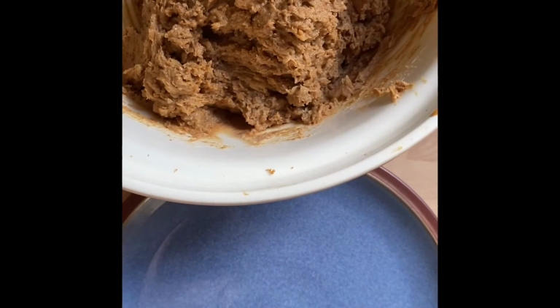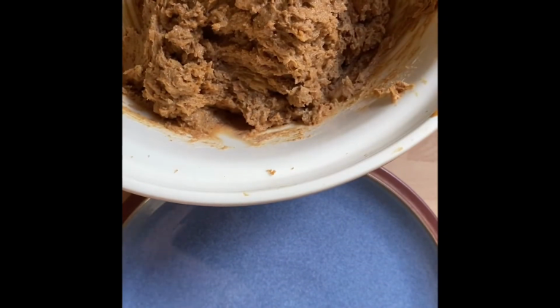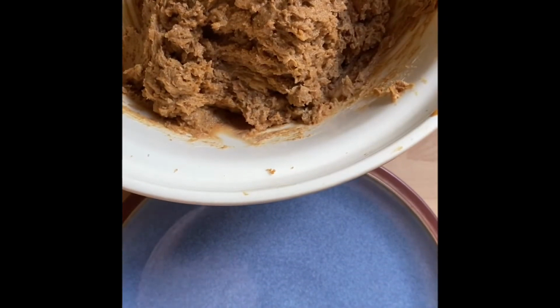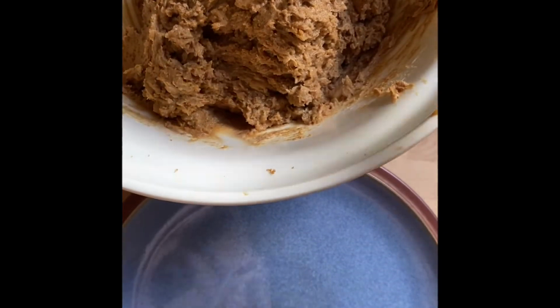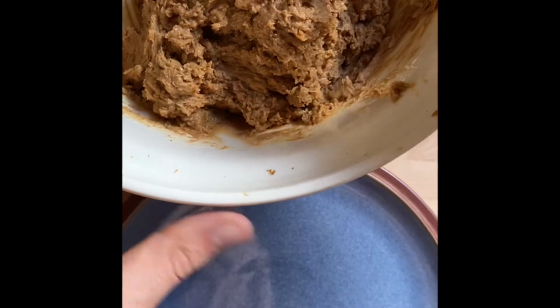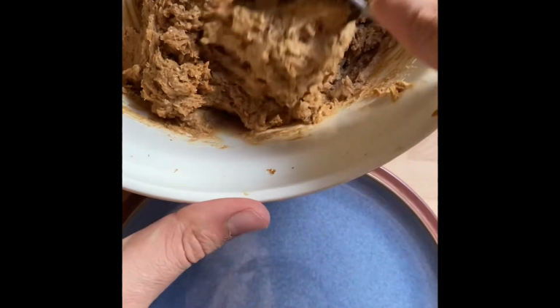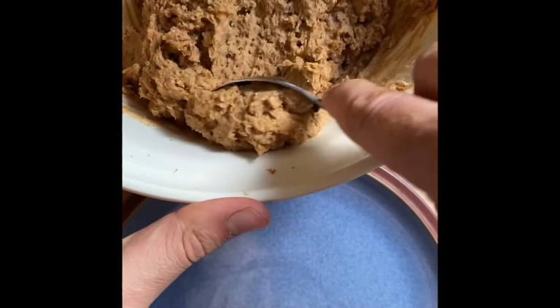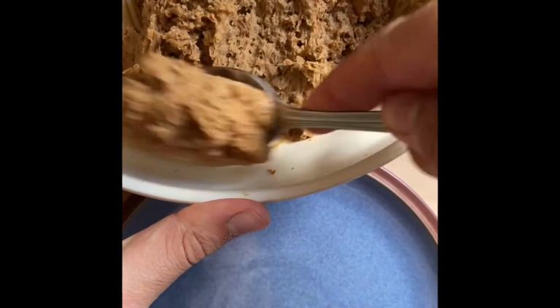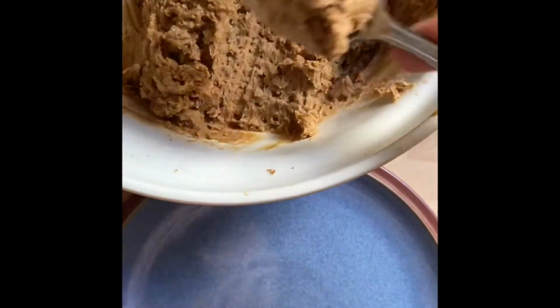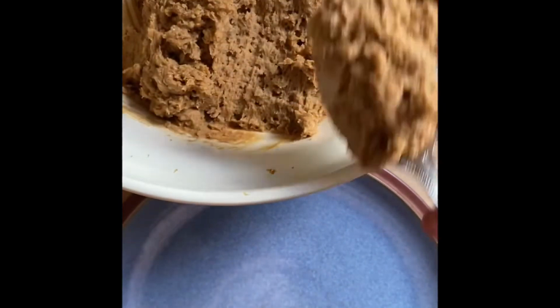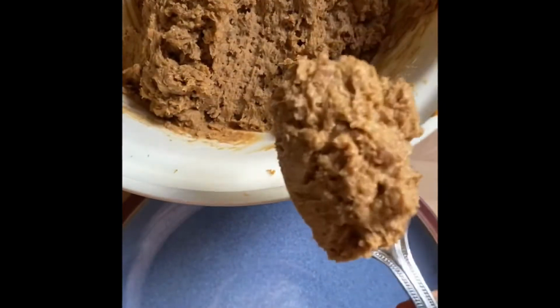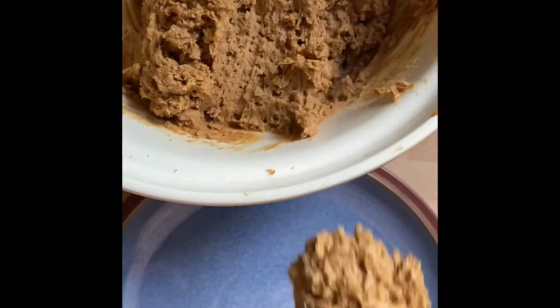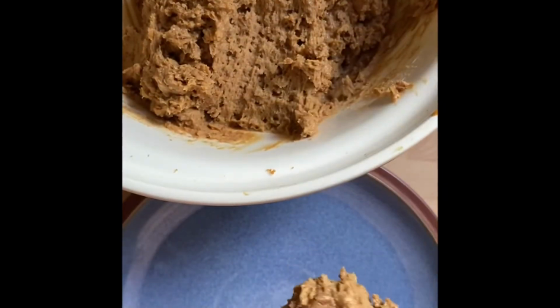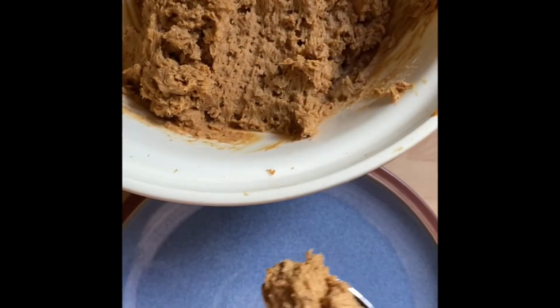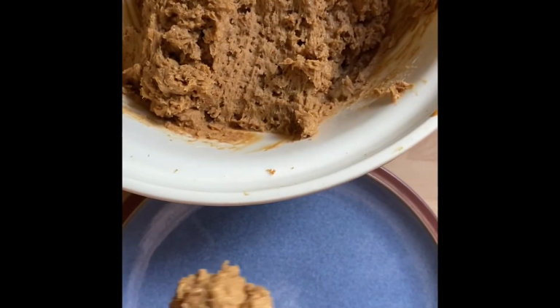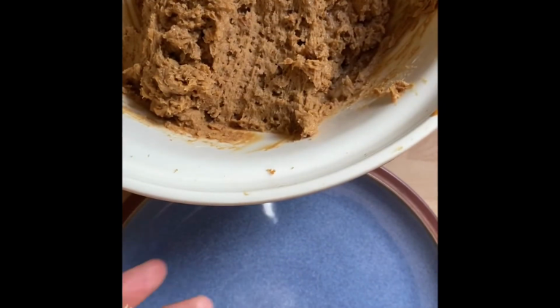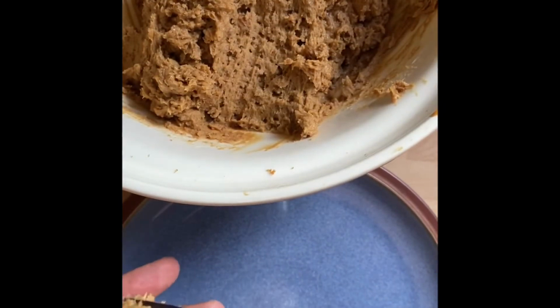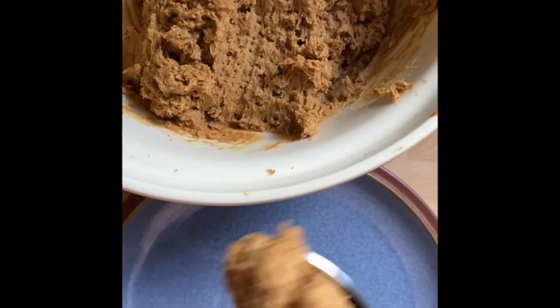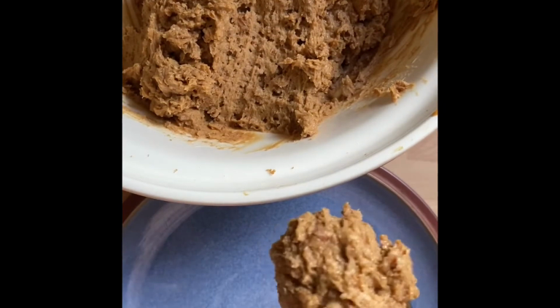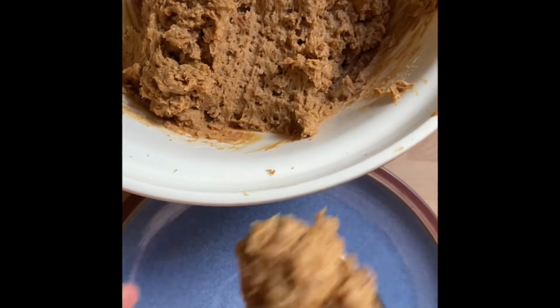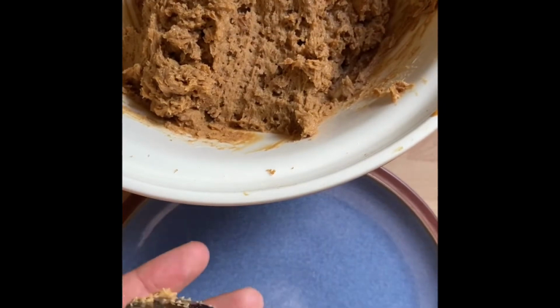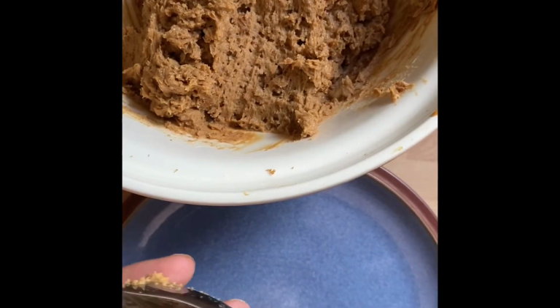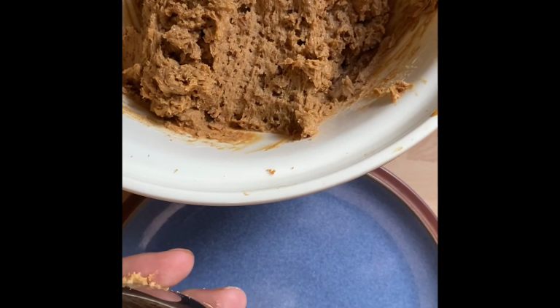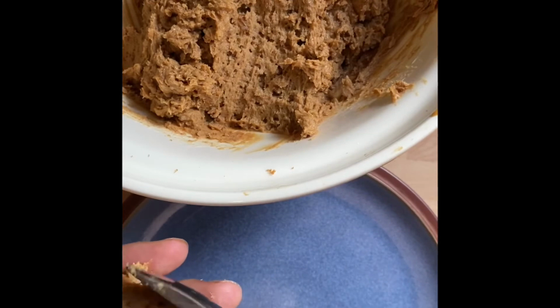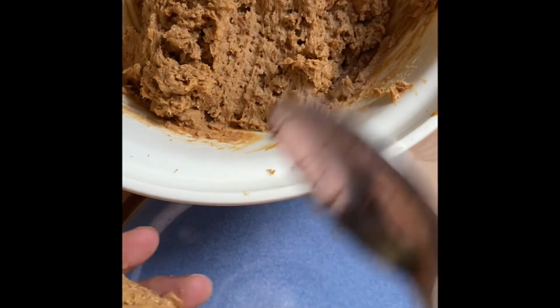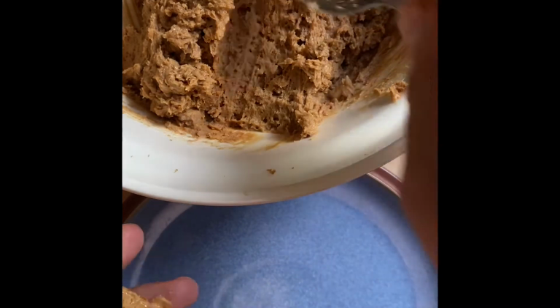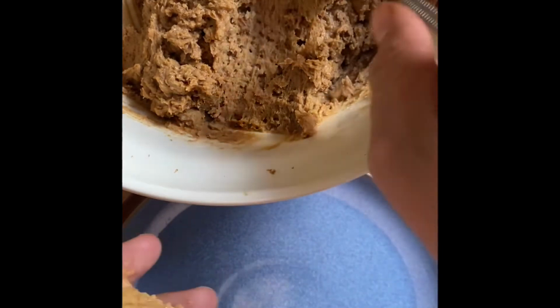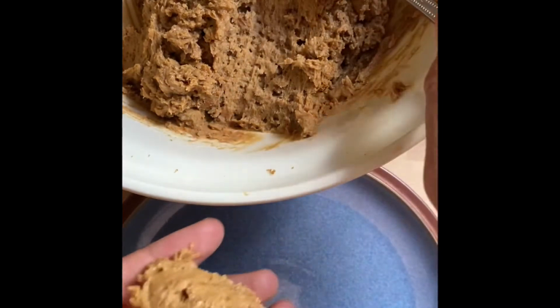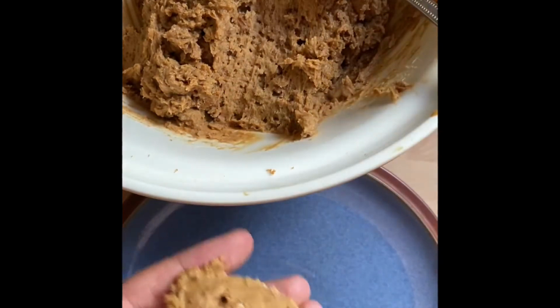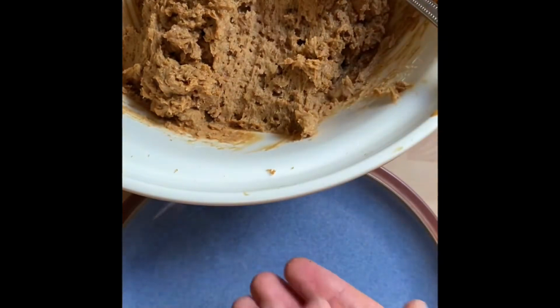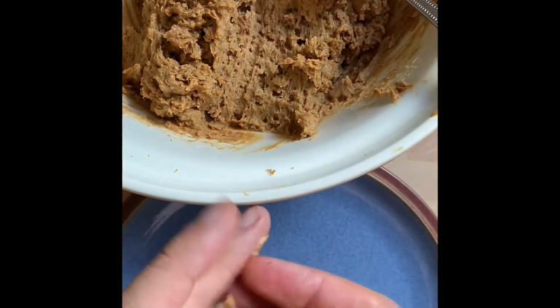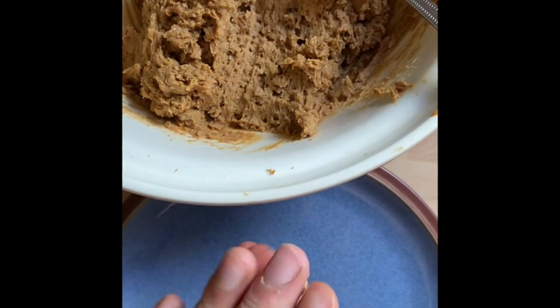Then you want to scoop out the individual portions of the mixture and form balls just rolling them in your hands. I reckon this mixture will probably make about 12 to 16.